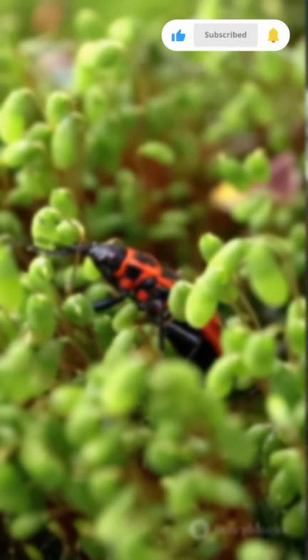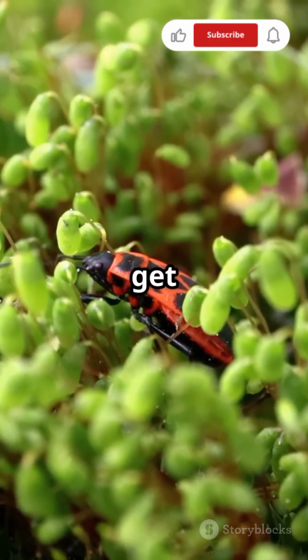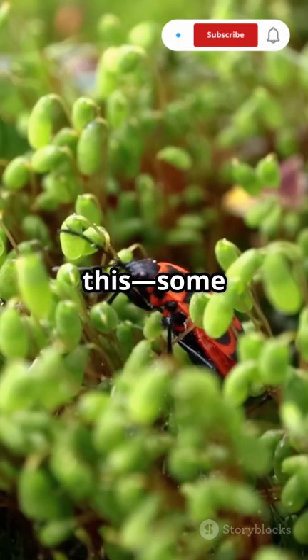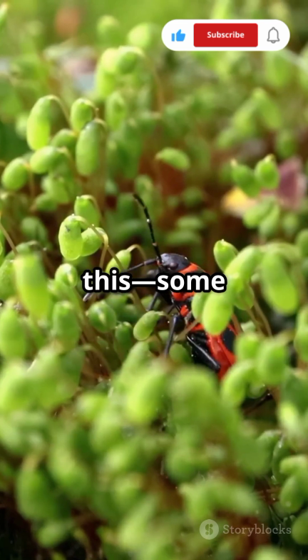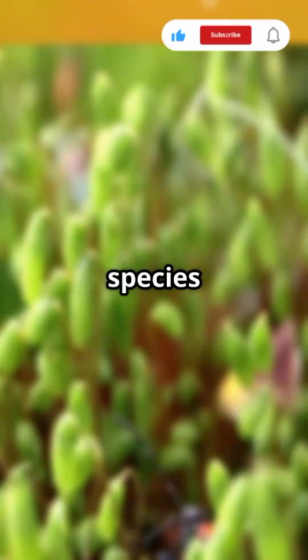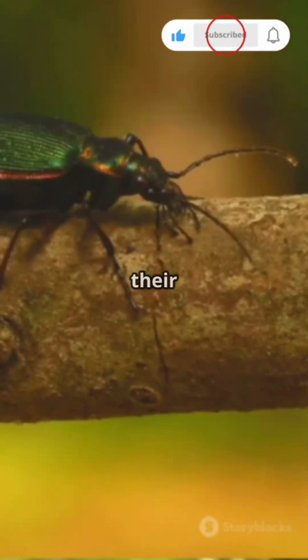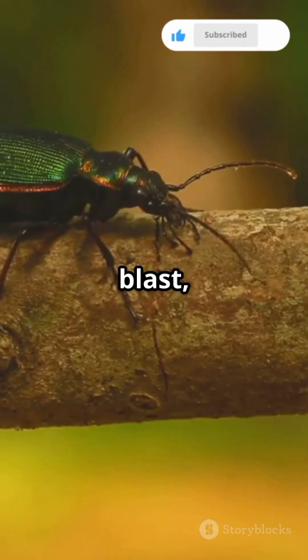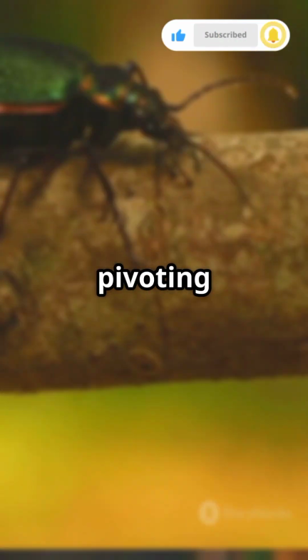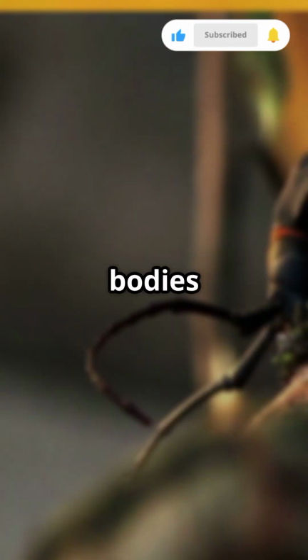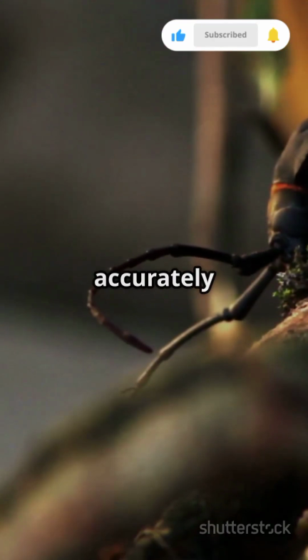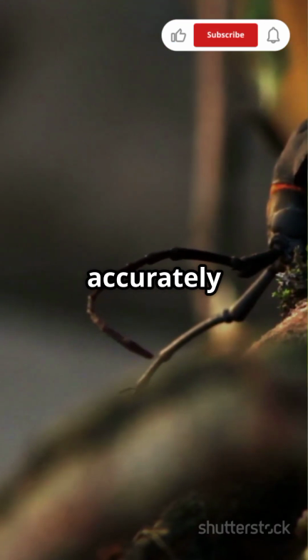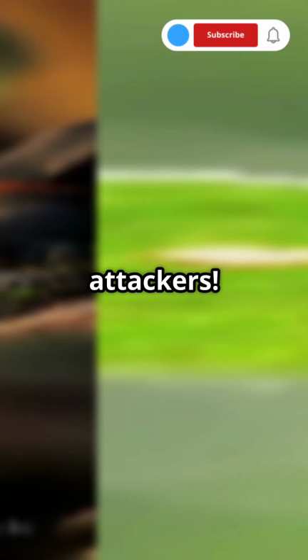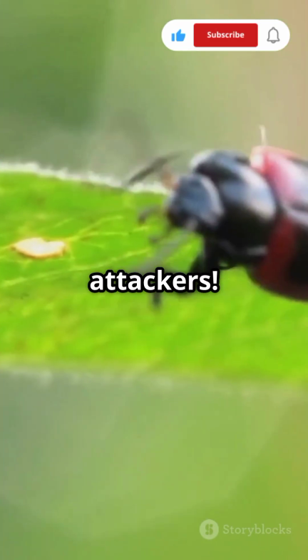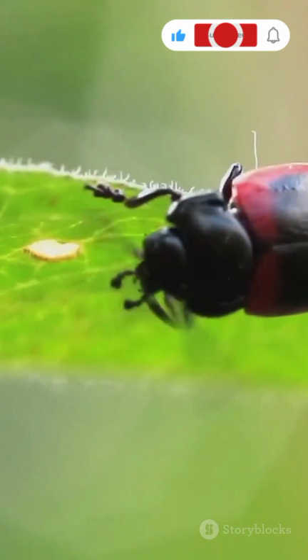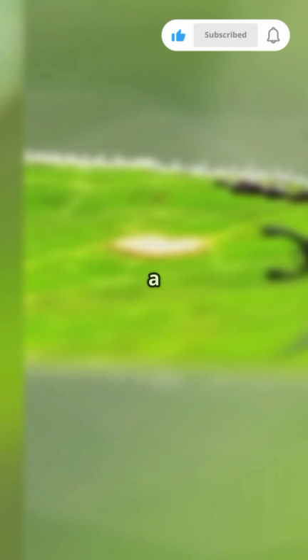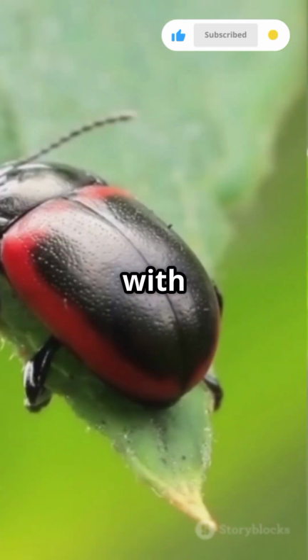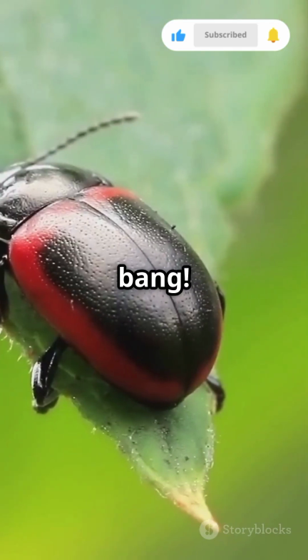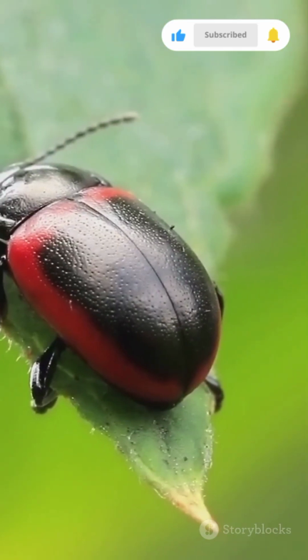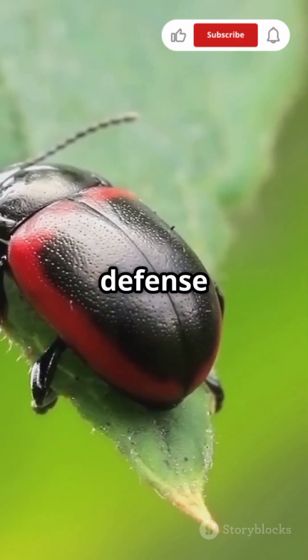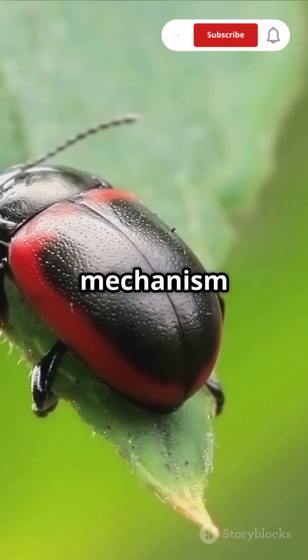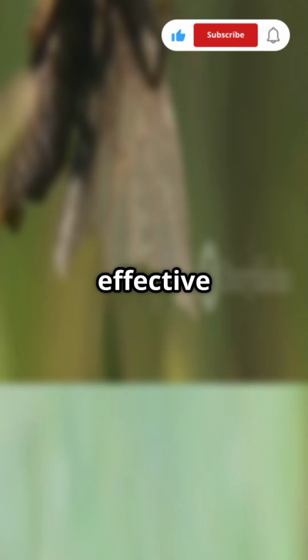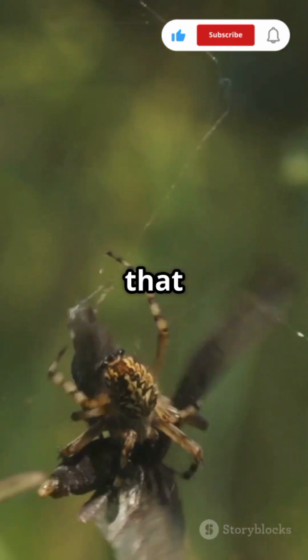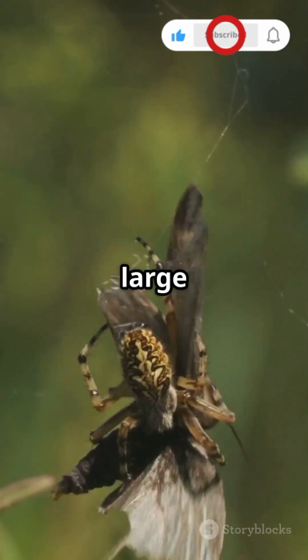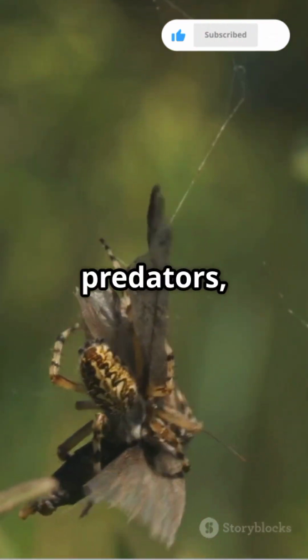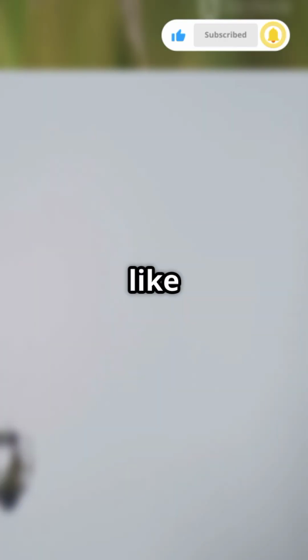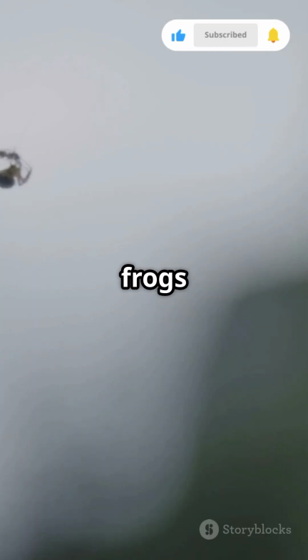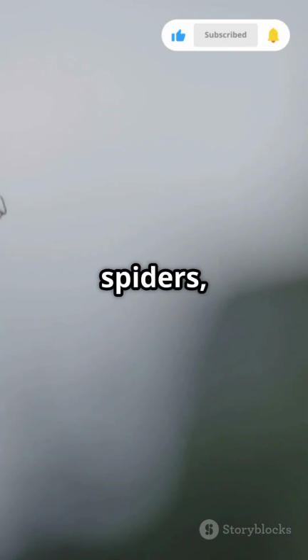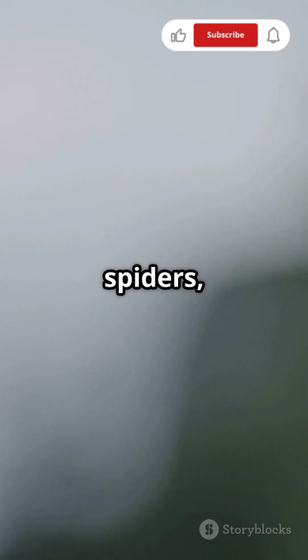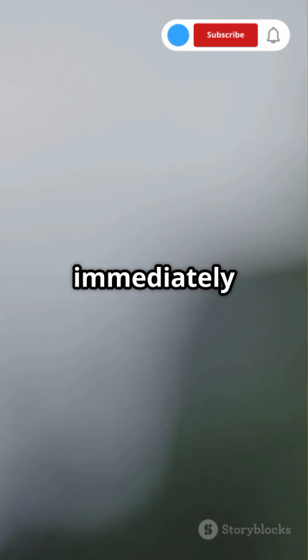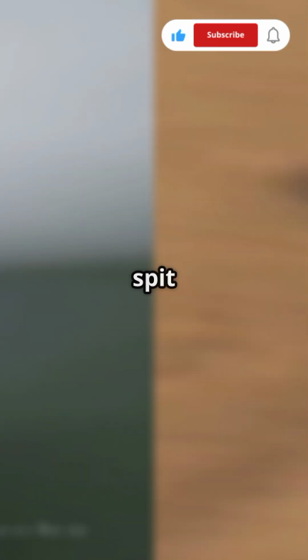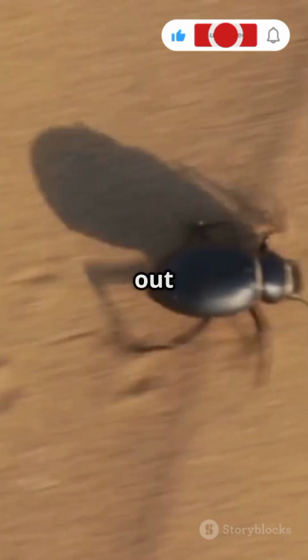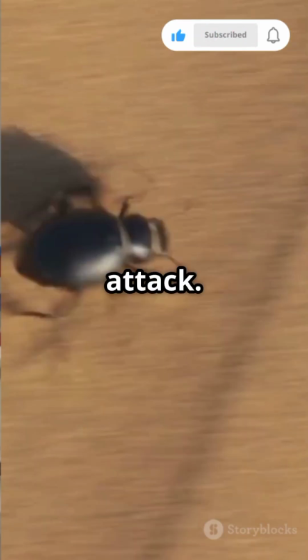And get this — some species can aim their blast, pivoting their bodies to accurately target attackers. Talk about a beetle with a bang. Their defense mechanism is so effective that even large predators like frogs and spiders immediately spit them out upon attack.